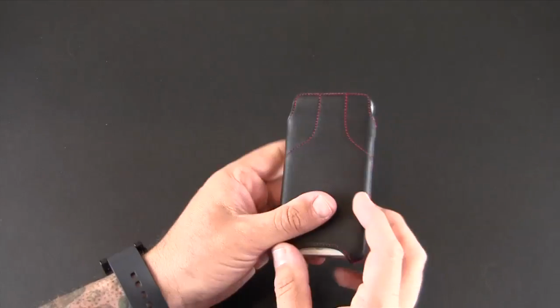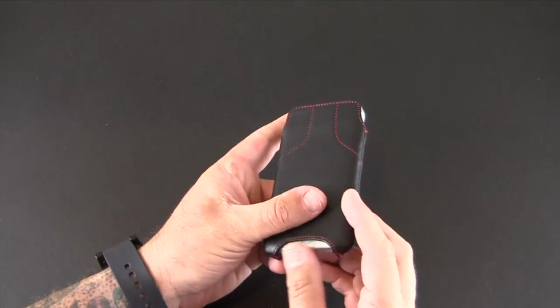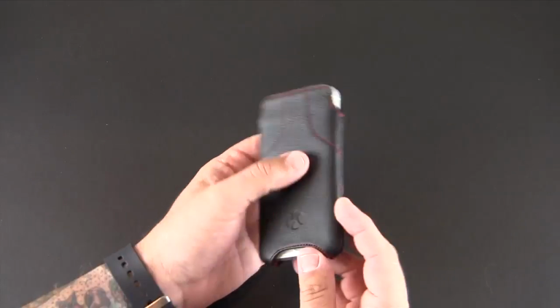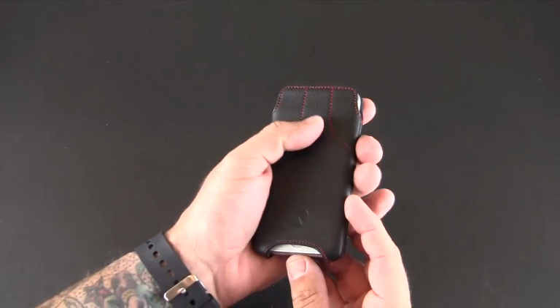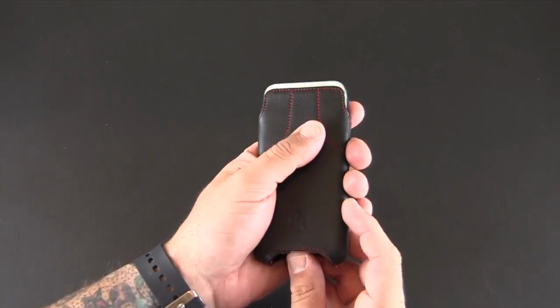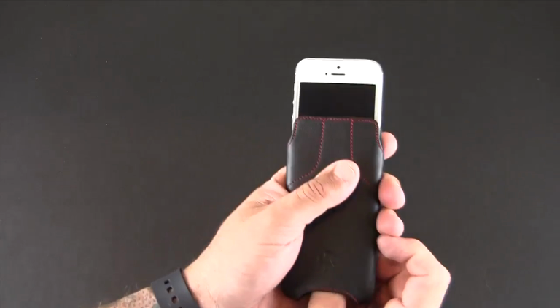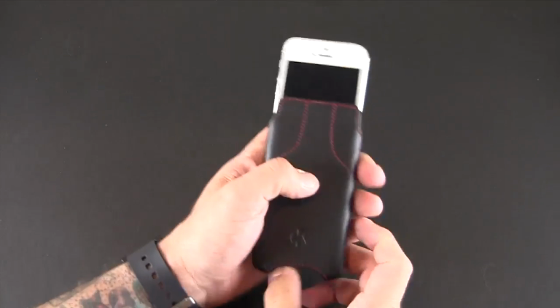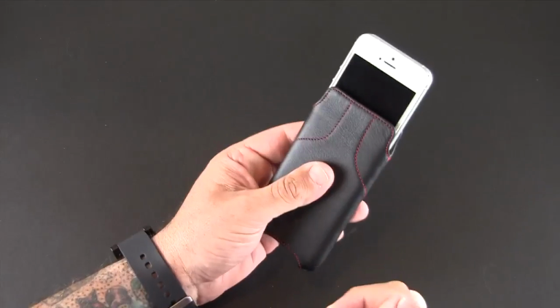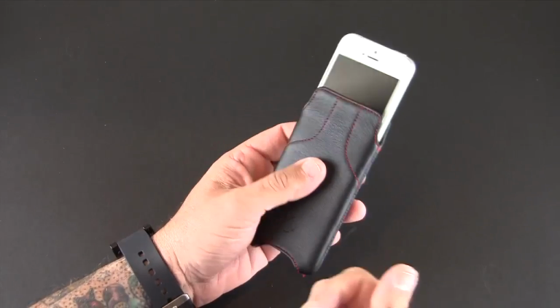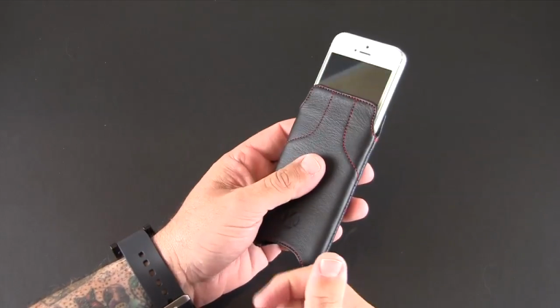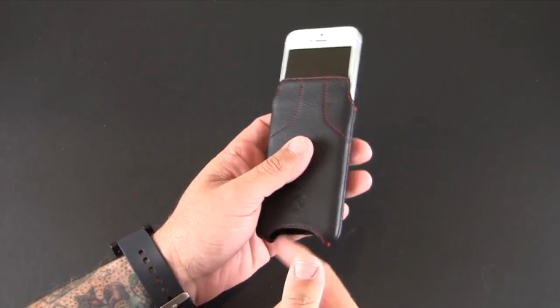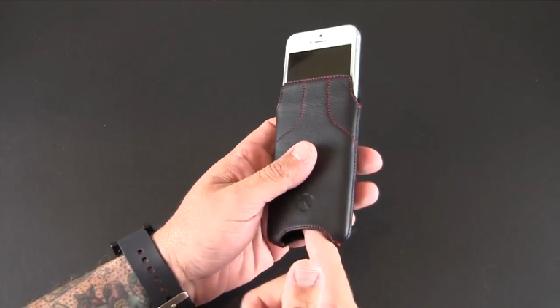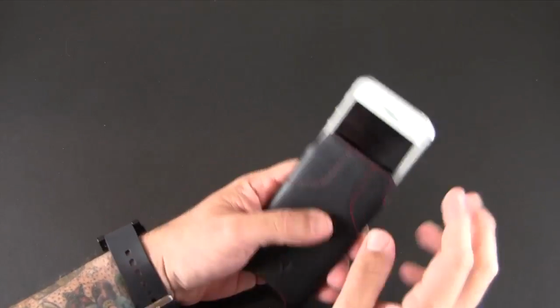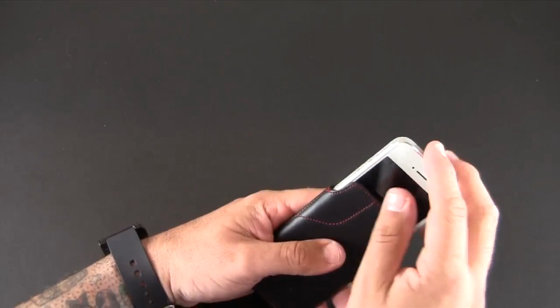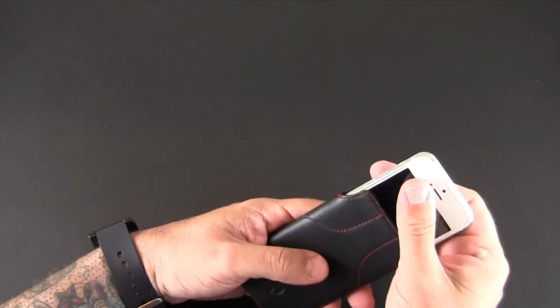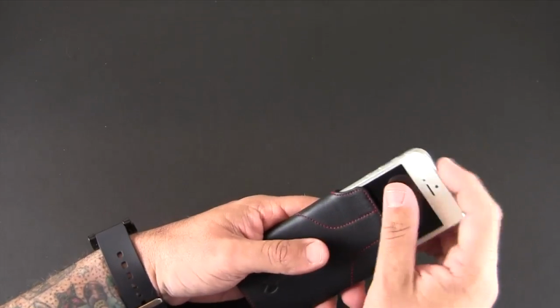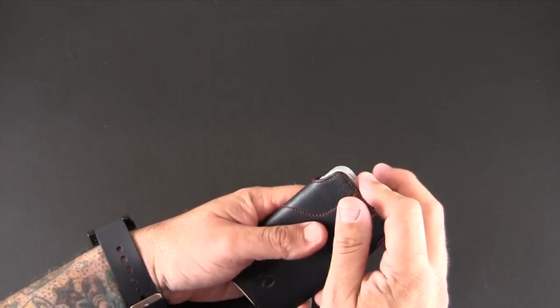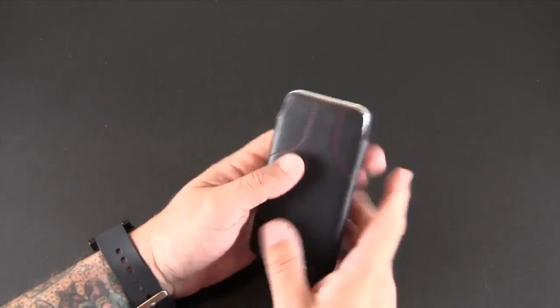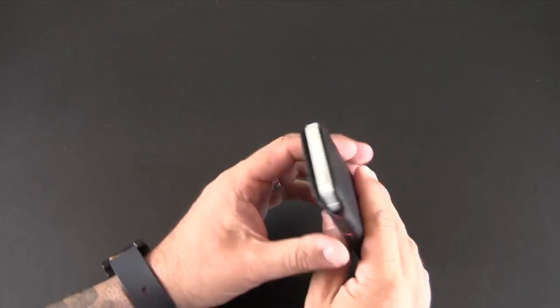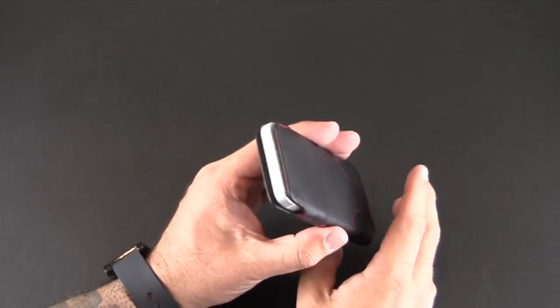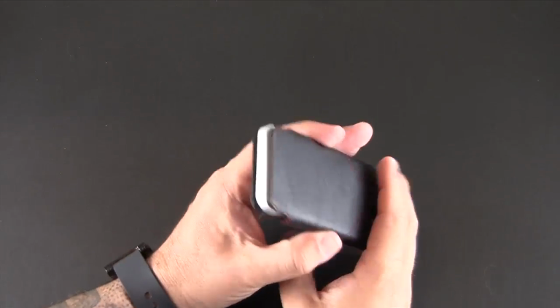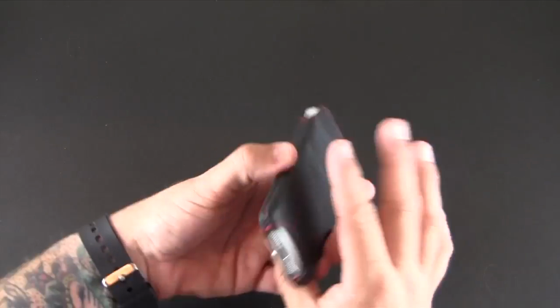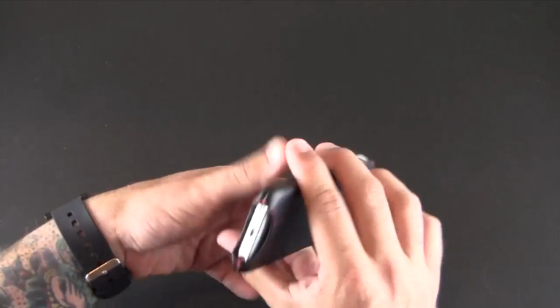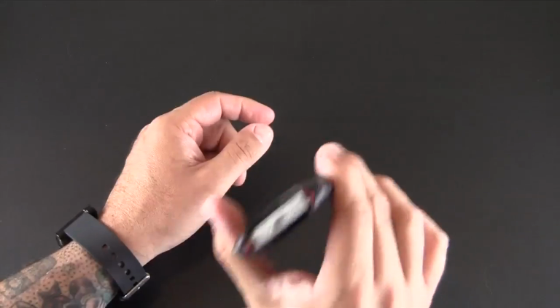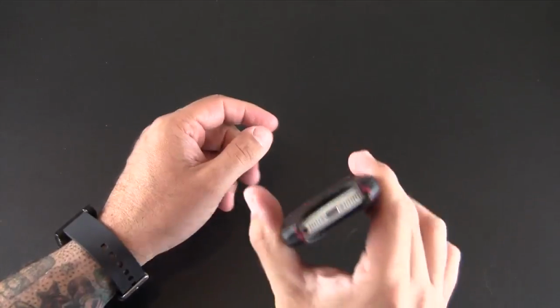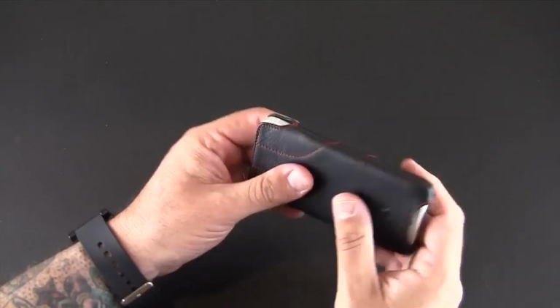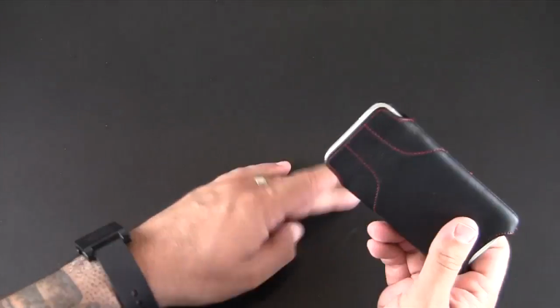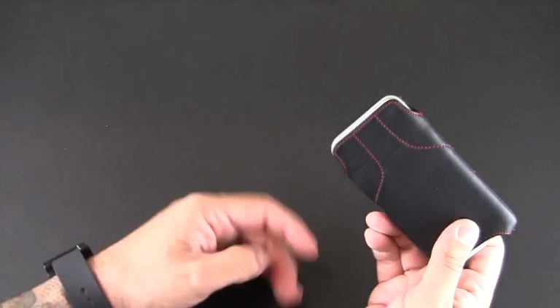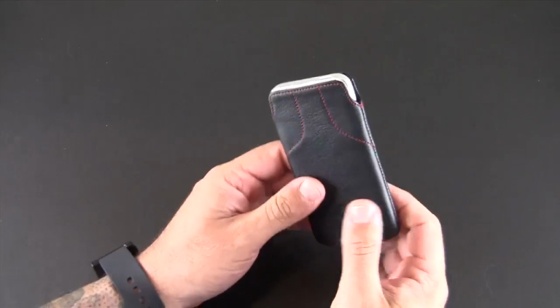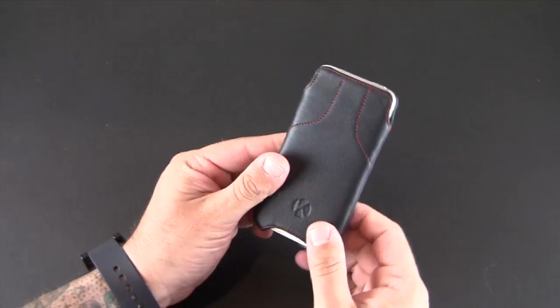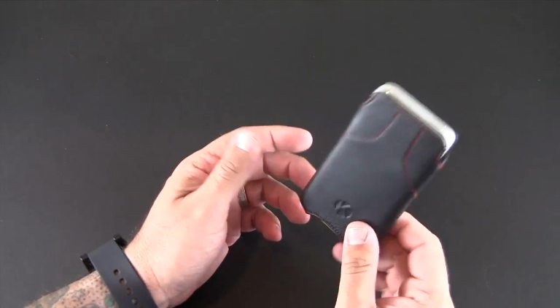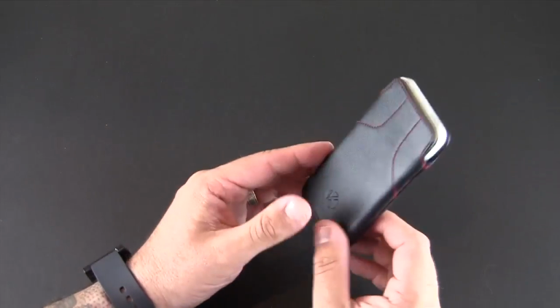This little cutout also assists you when it comes time to take your phone out. I've been just putting my thumb in there, pressing, and then taking the phone out. It's a really nice tight fit — I never once felt like my phone was going to come out of here in any way.